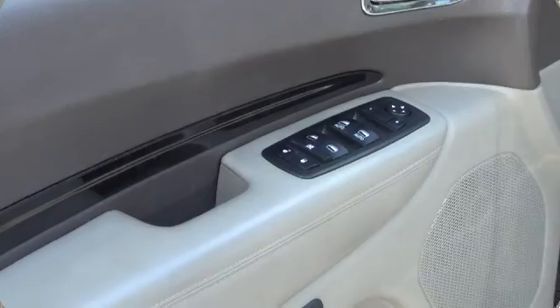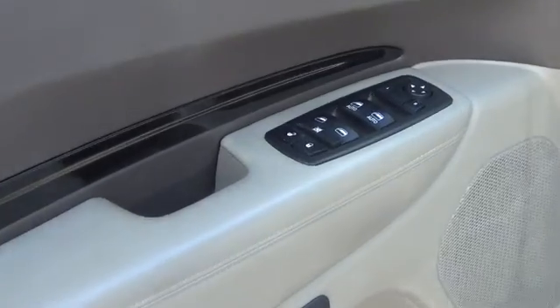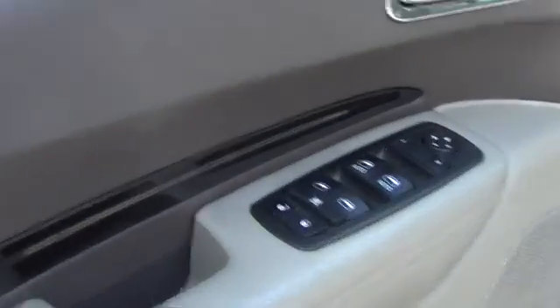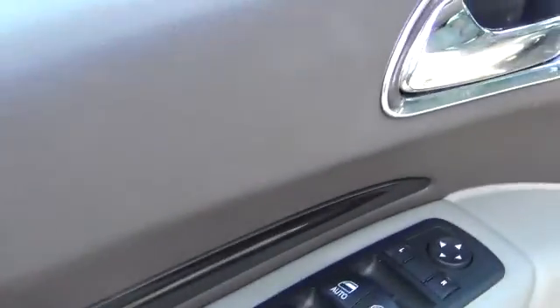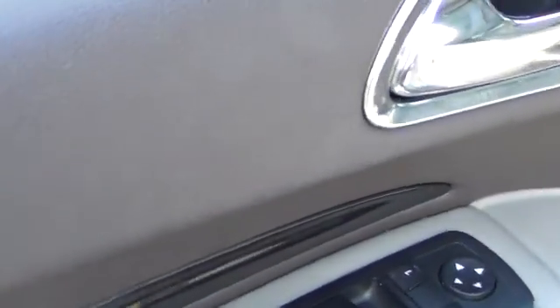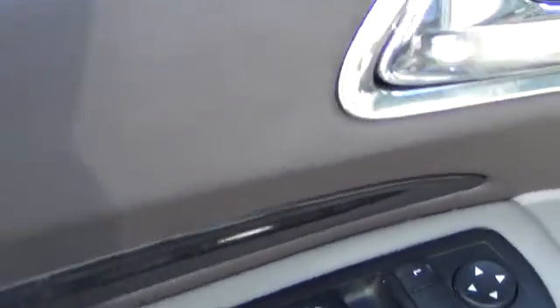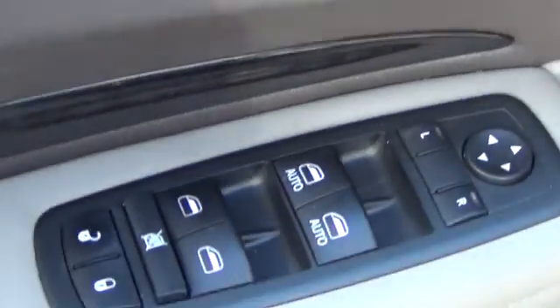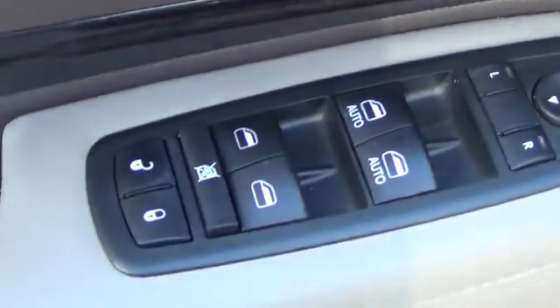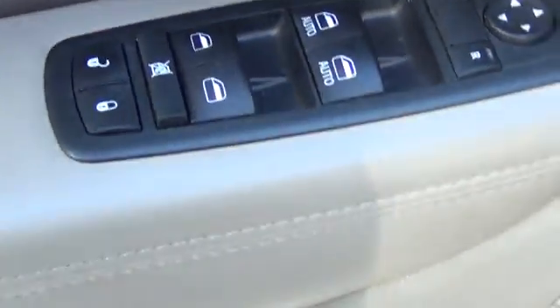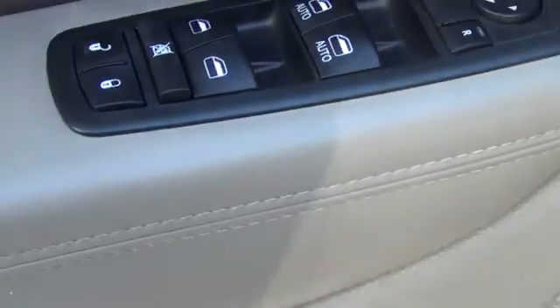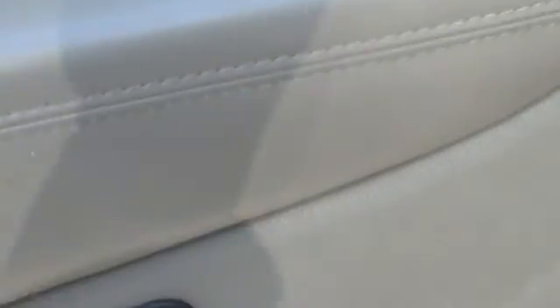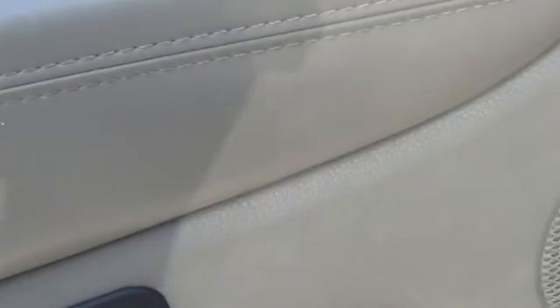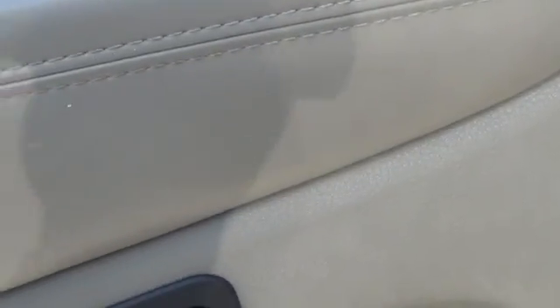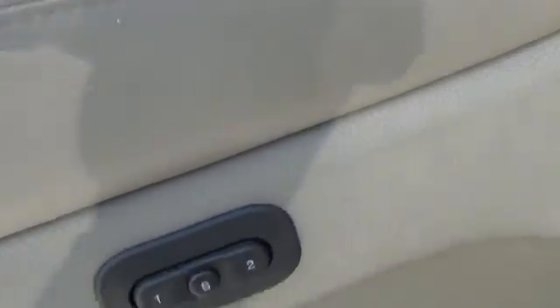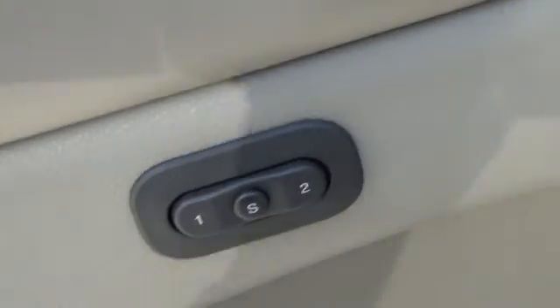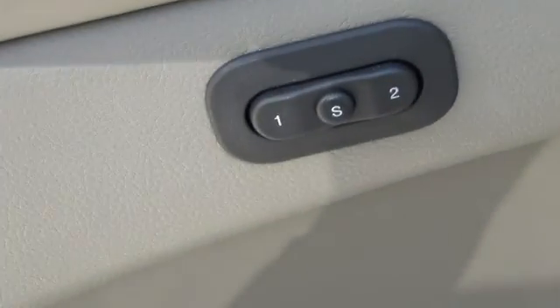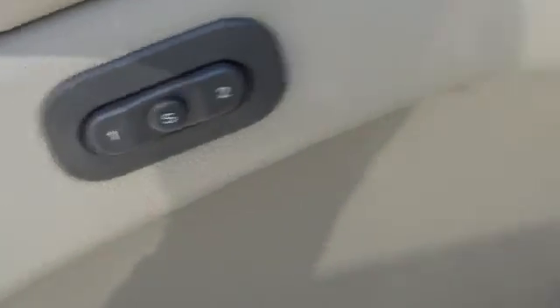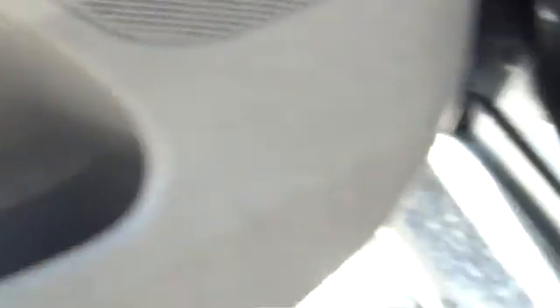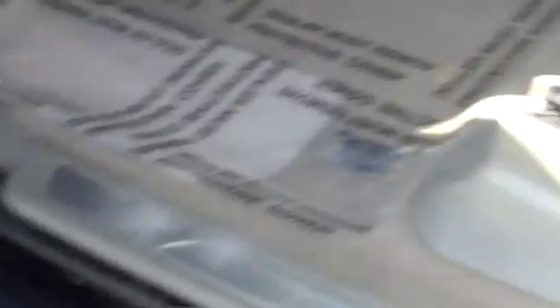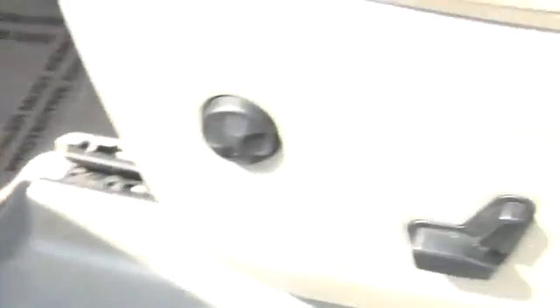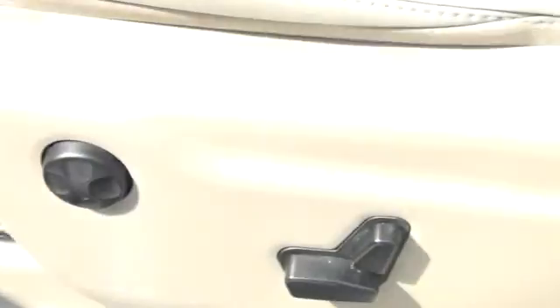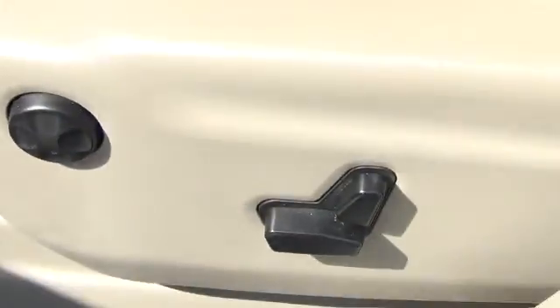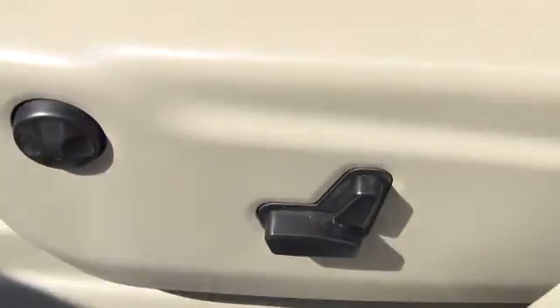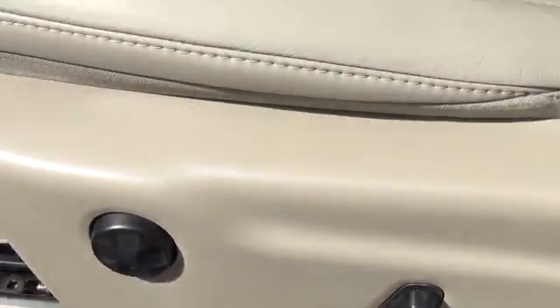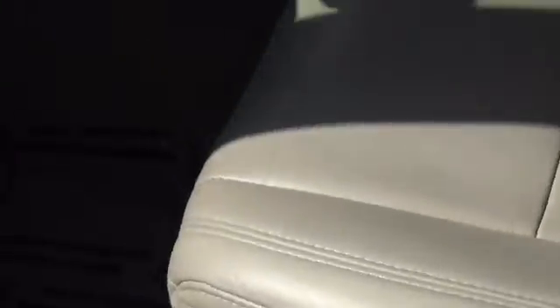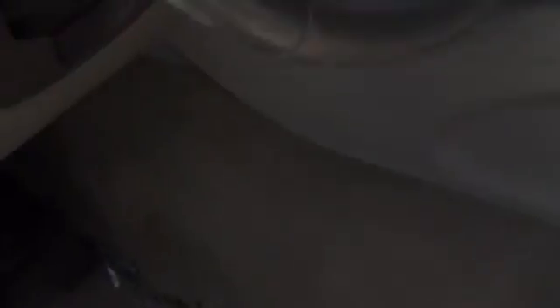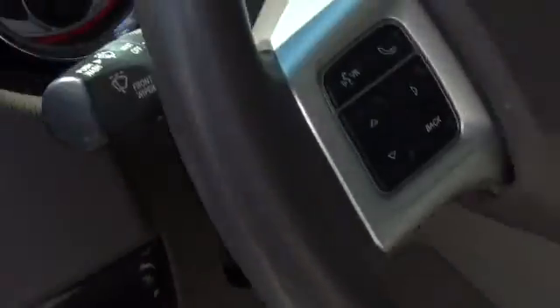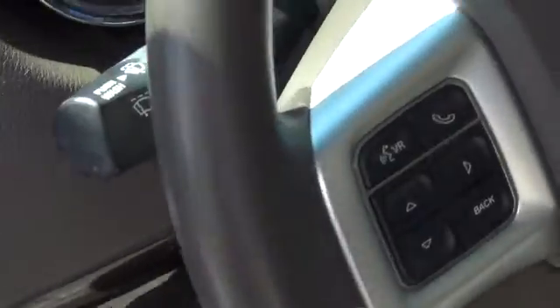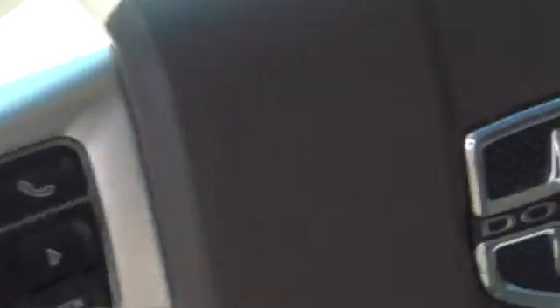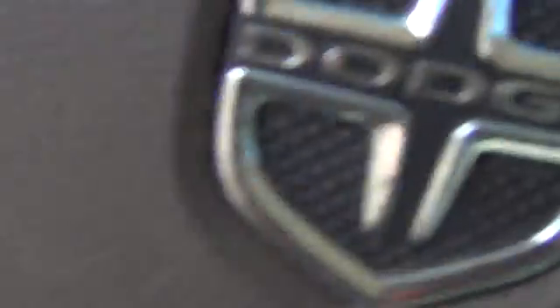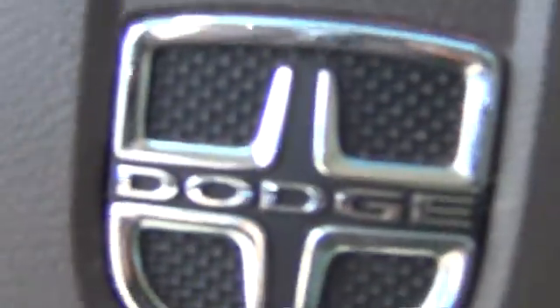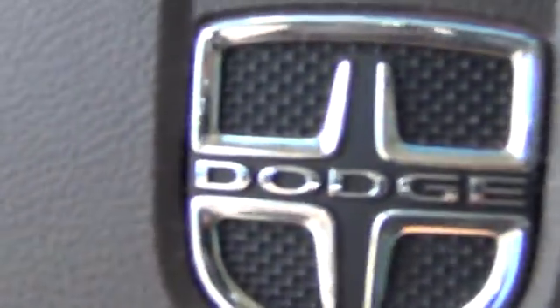Inside the cab you'll notice you have your power locks and windows, memory seating, power seats, and 10-way motion seats on your steering wheel.